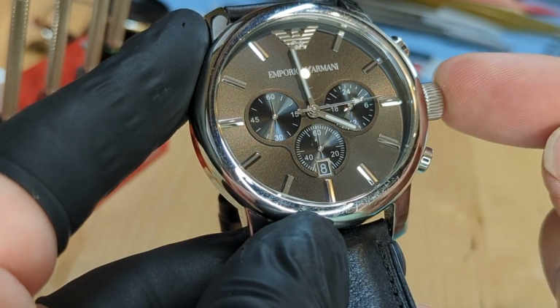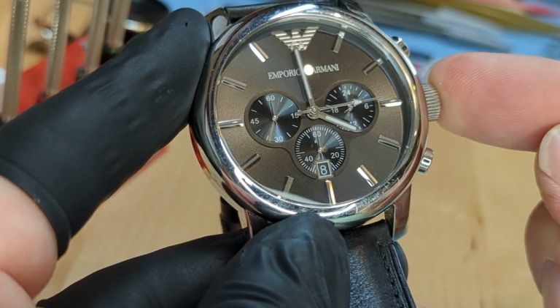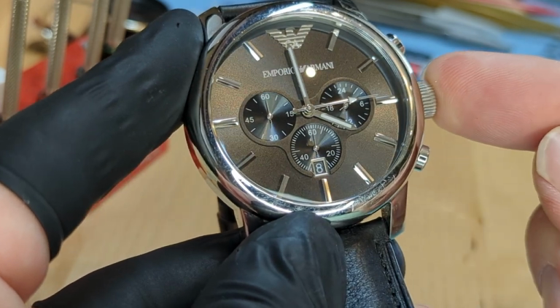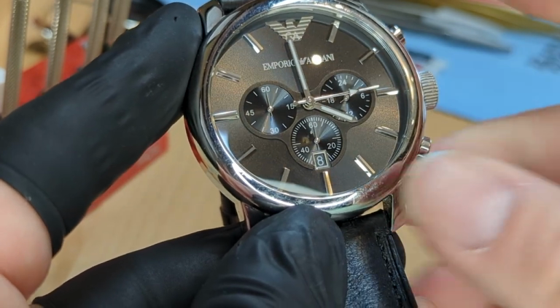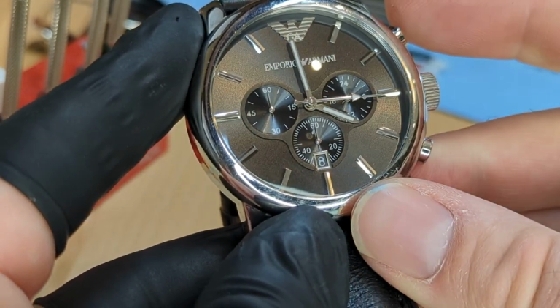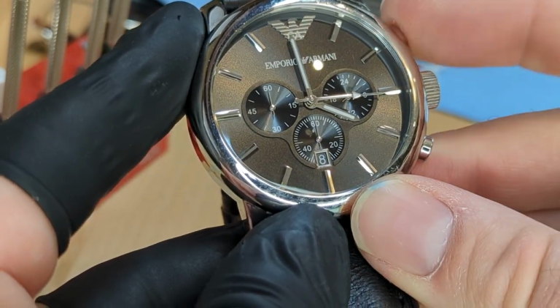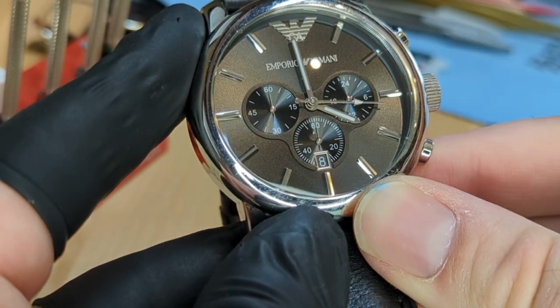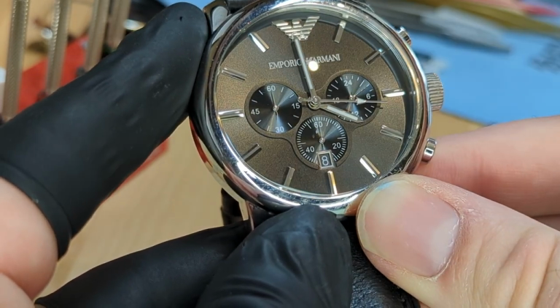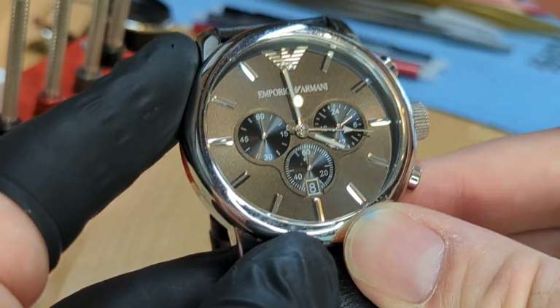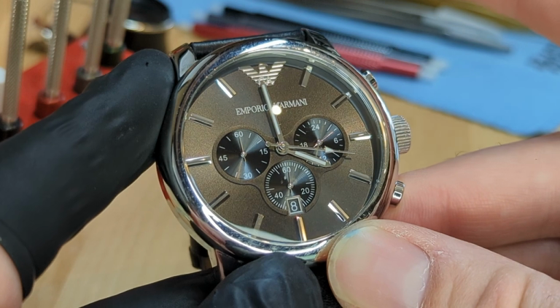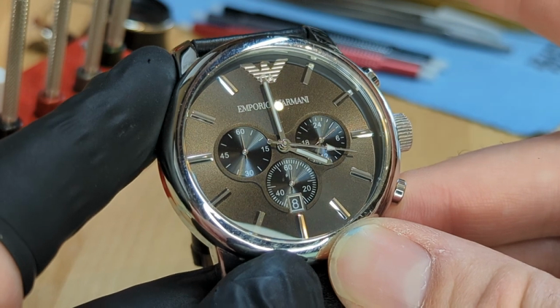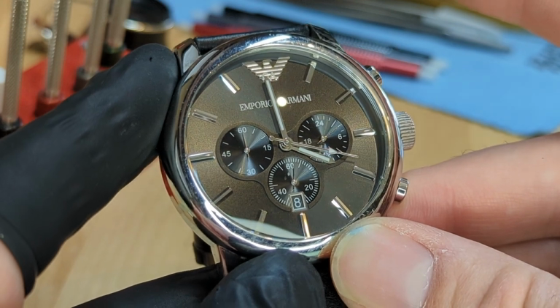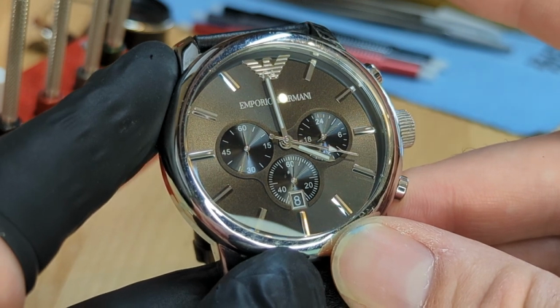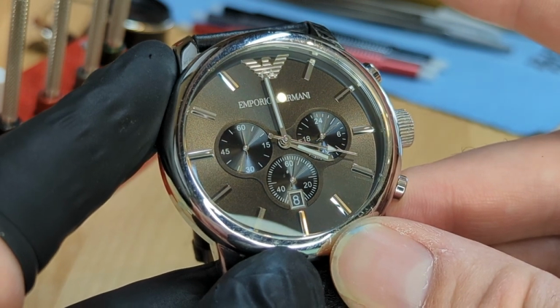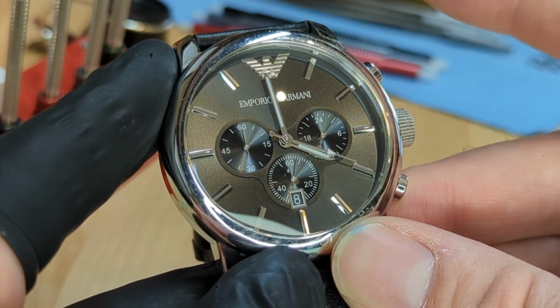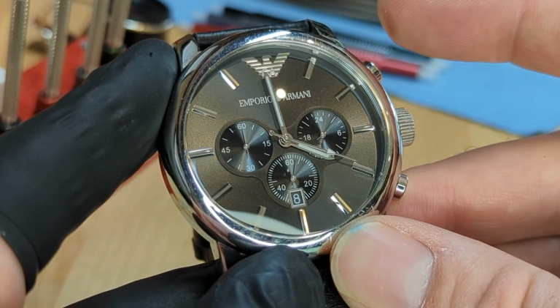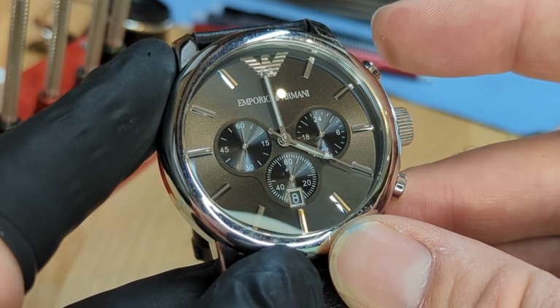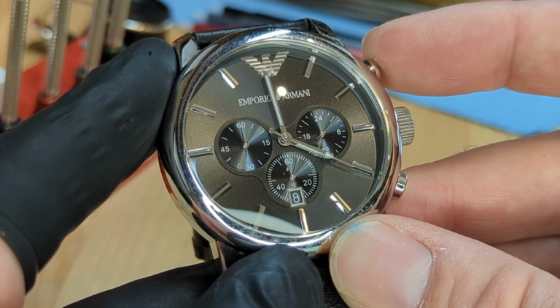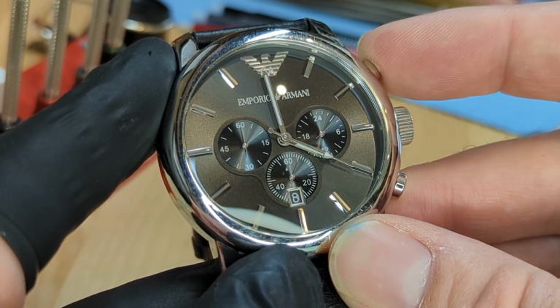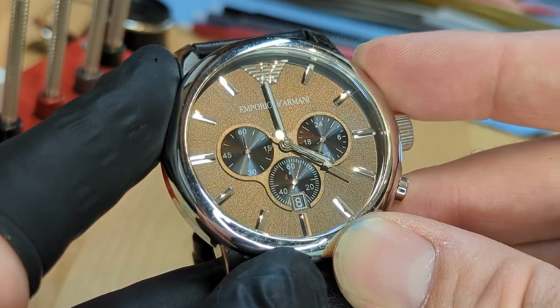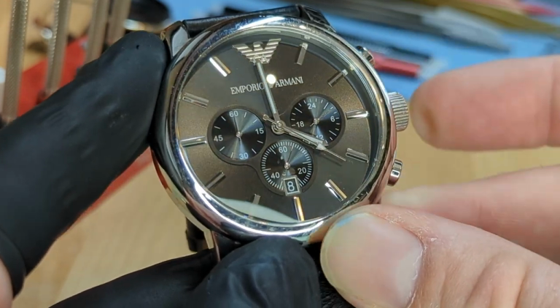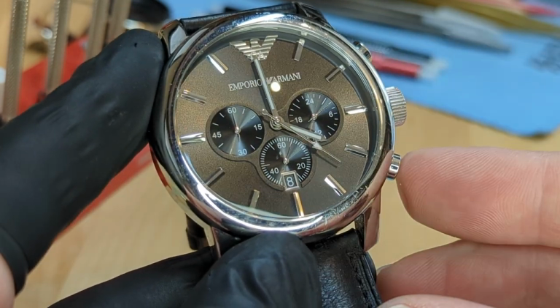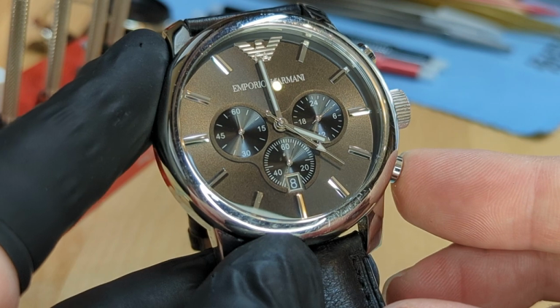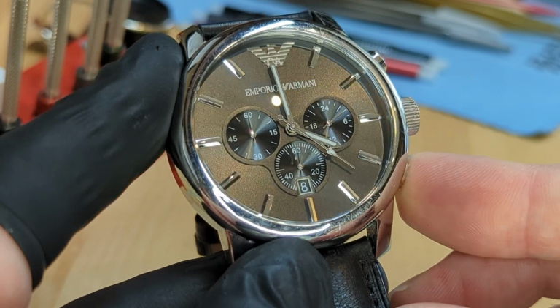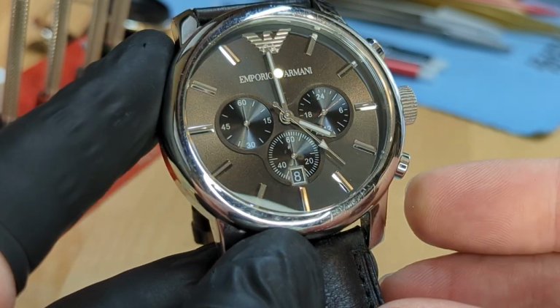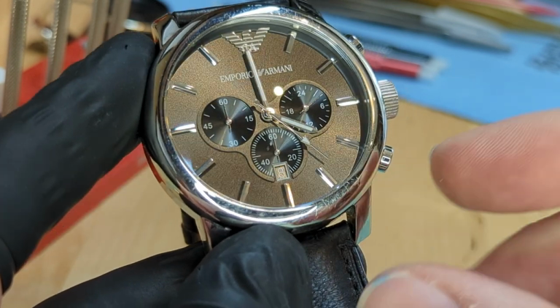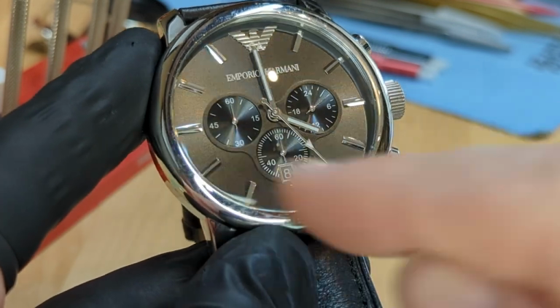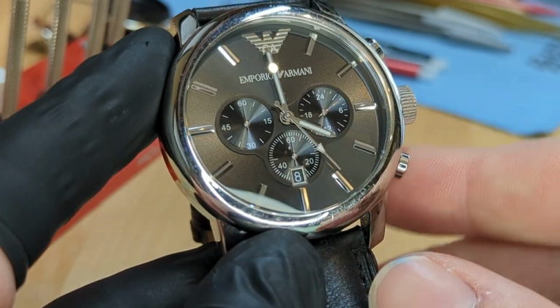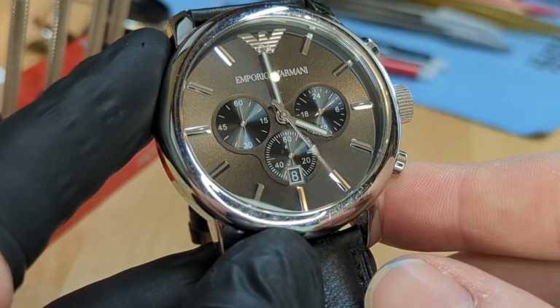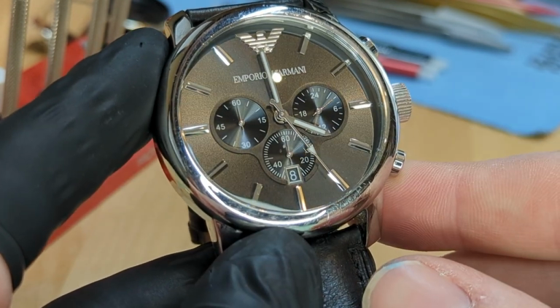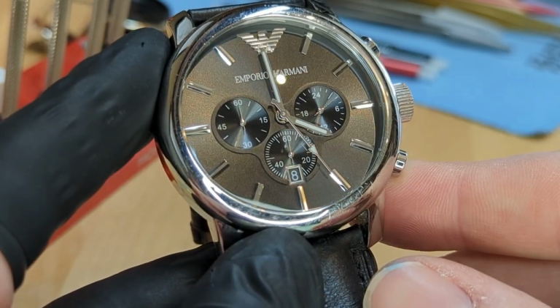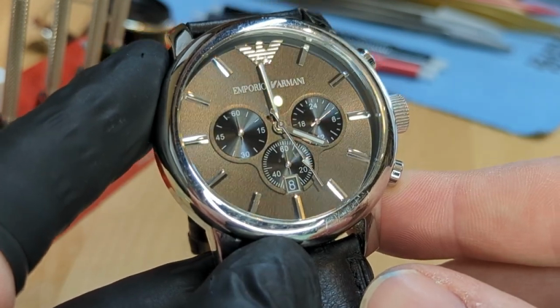I'm going to press this back all the way in. Now when I press the chronograph to start, get about five seconds on there, we'll stop, and we'll reset — and both are reset back to the appropriate positions.